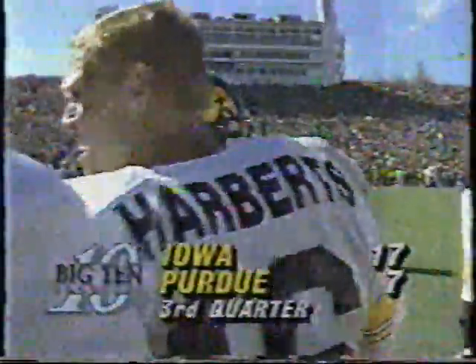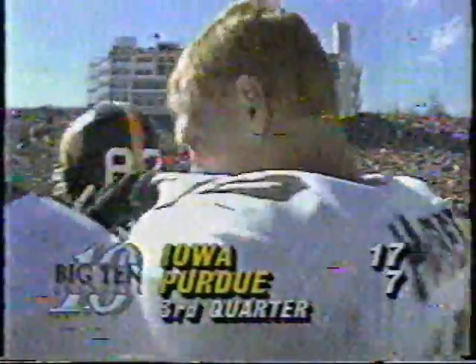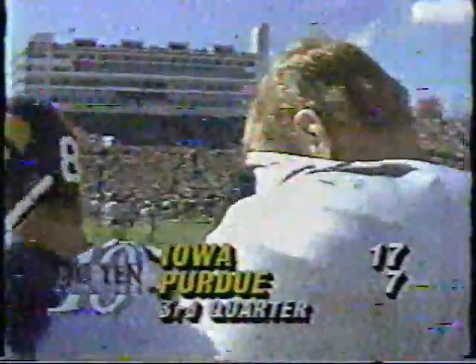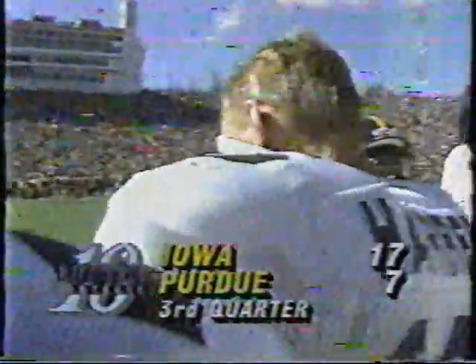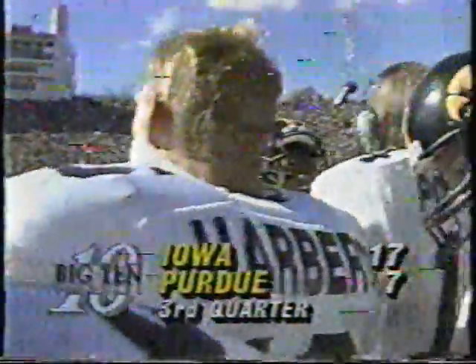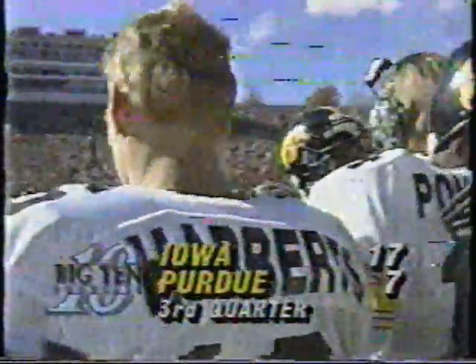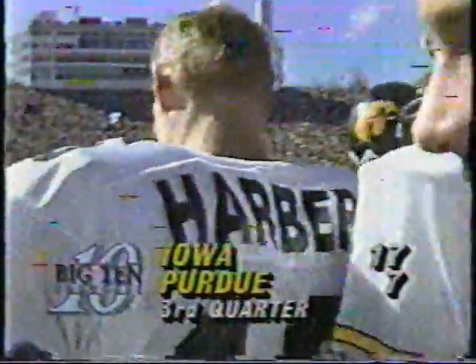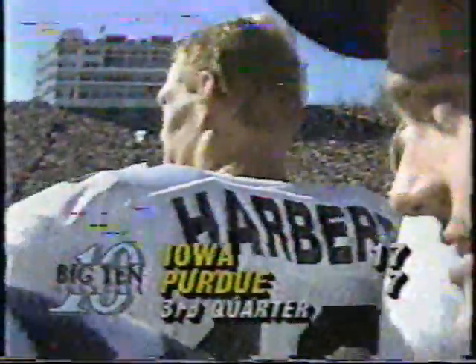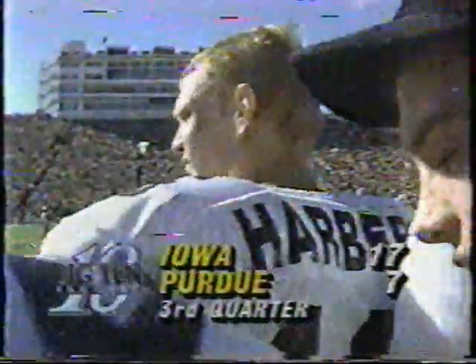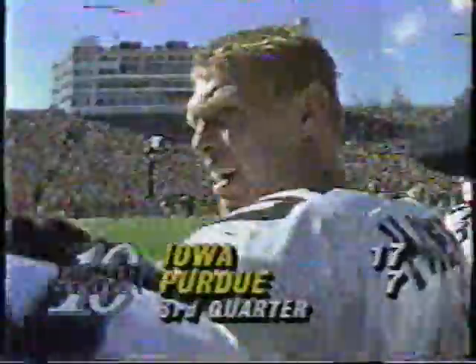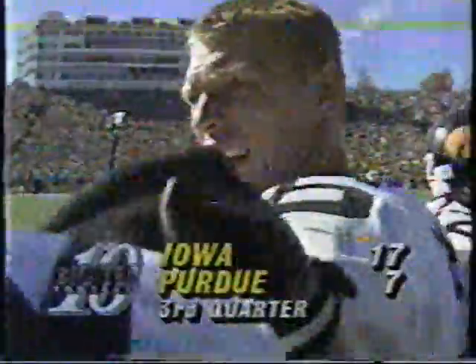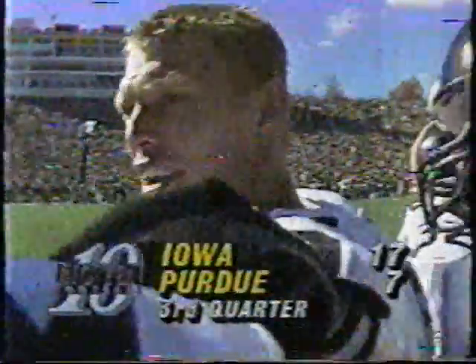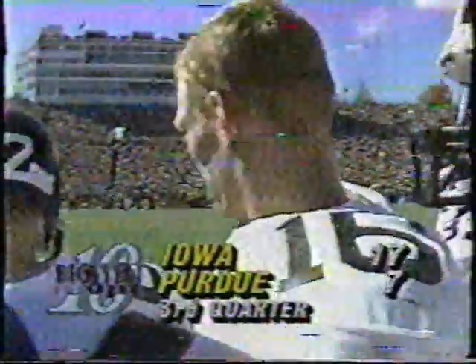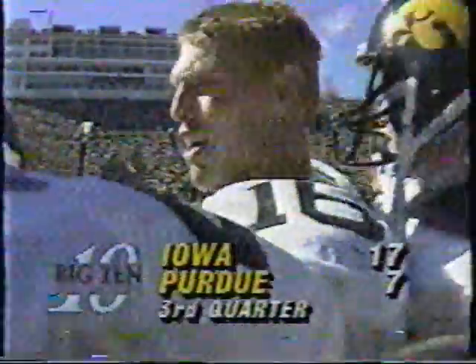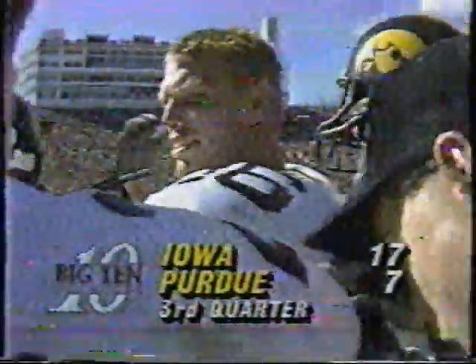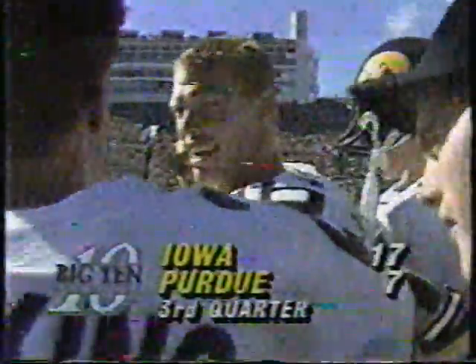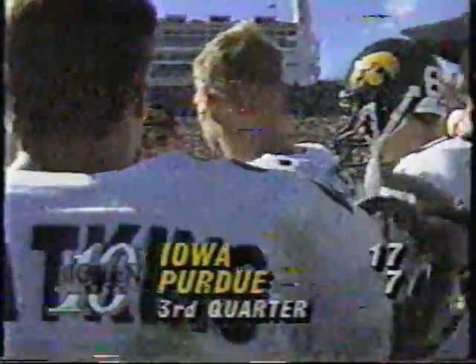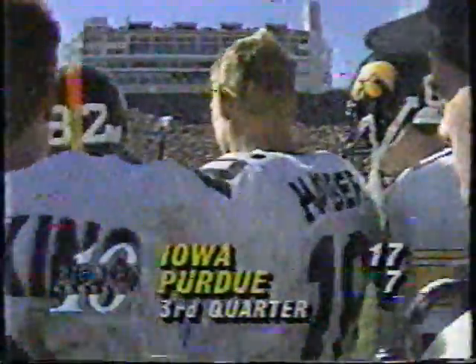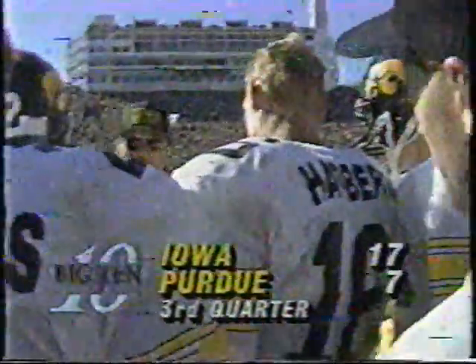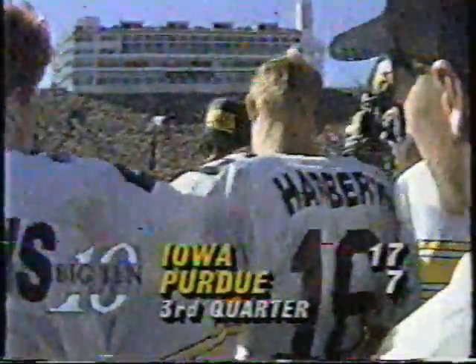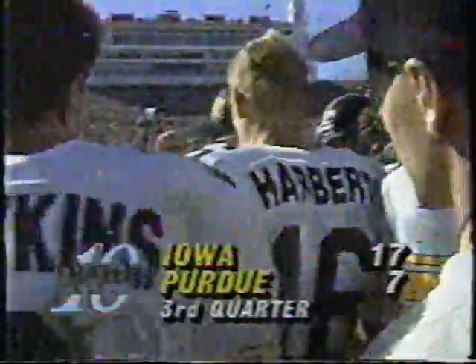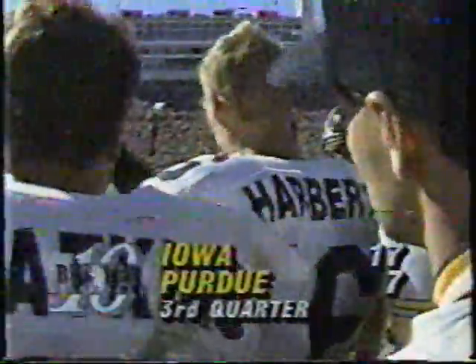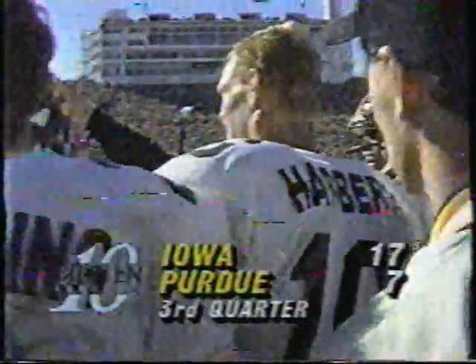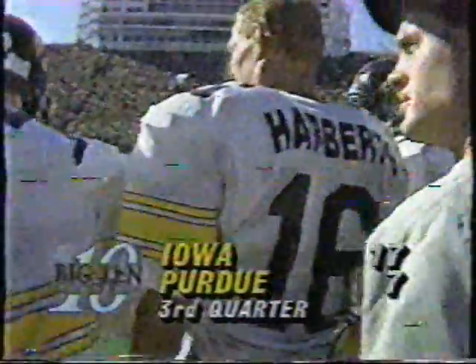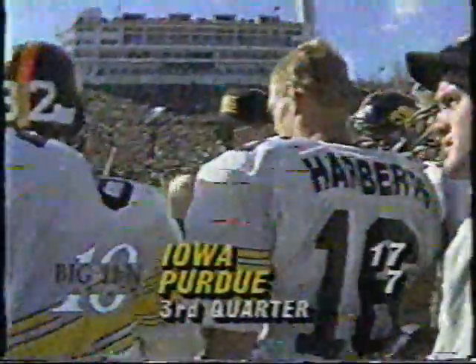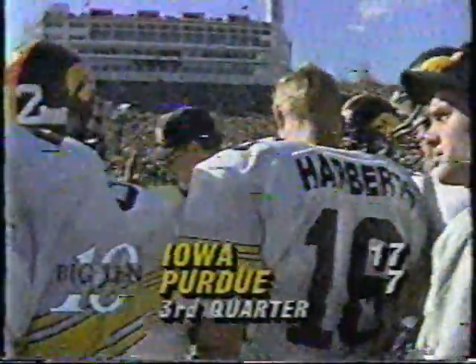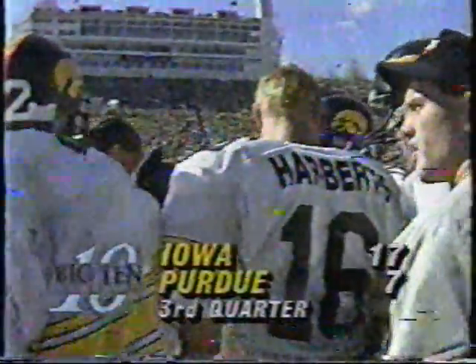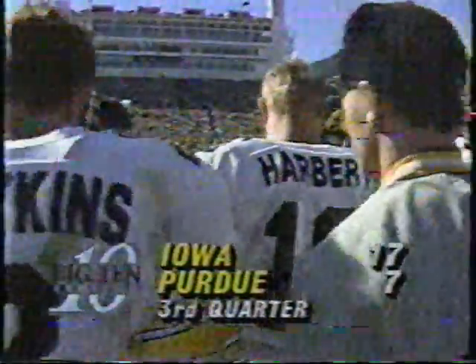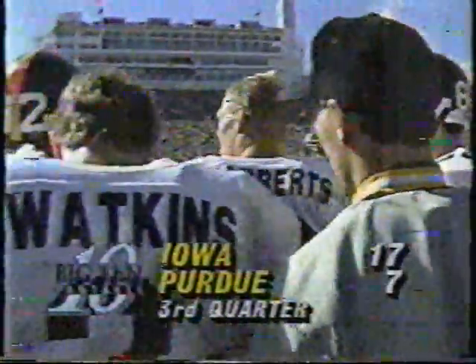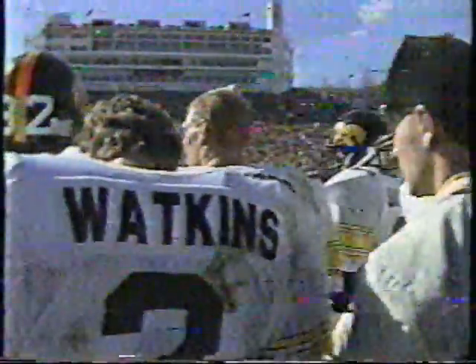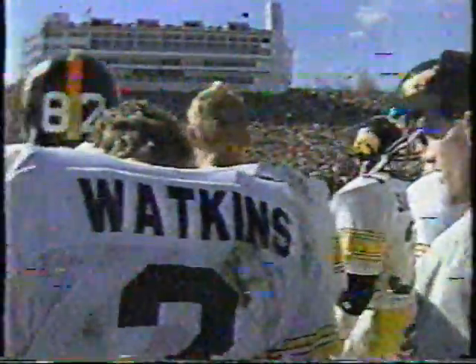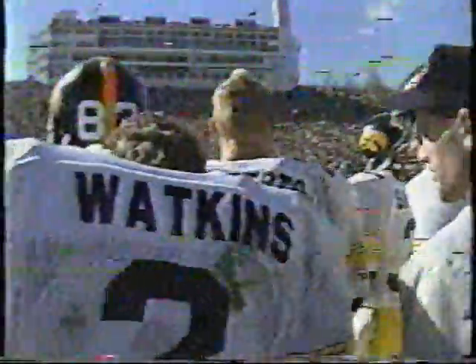That's a great catch, man. That was an understatement. Happy young man, Devin Harbert. Iowa leading by 10 now. Still a minute 34 to go in the third period.